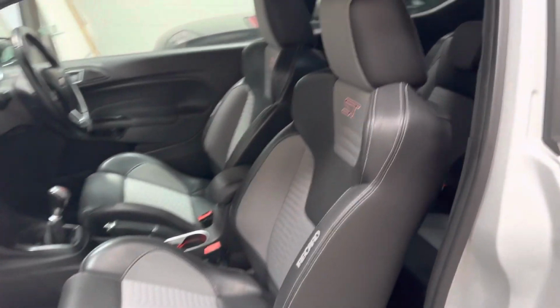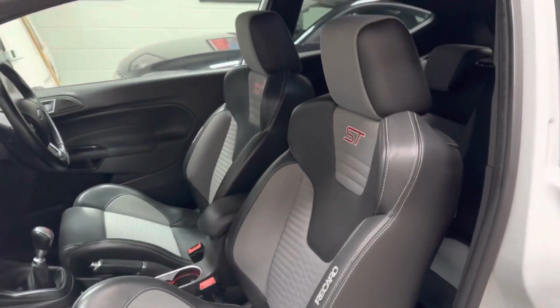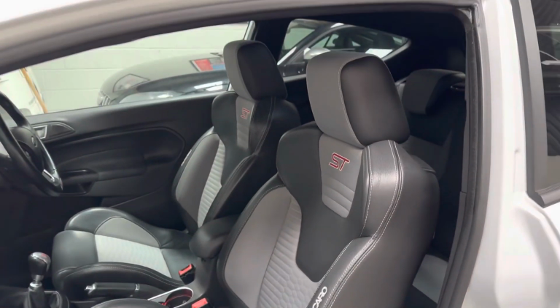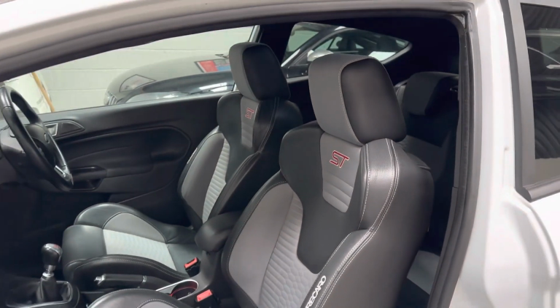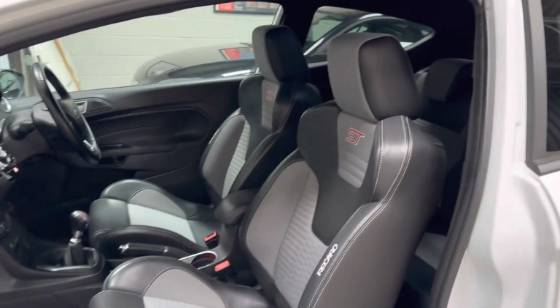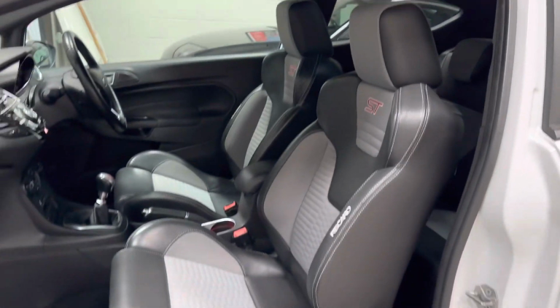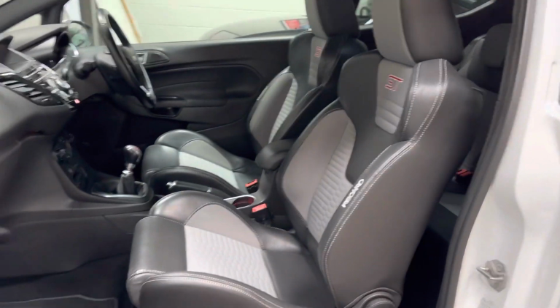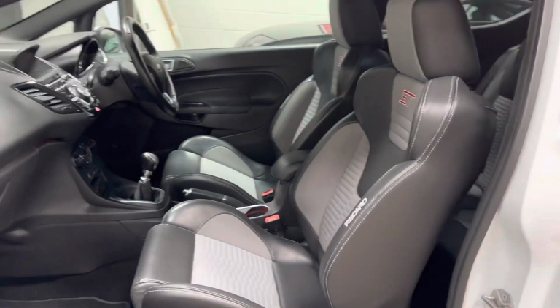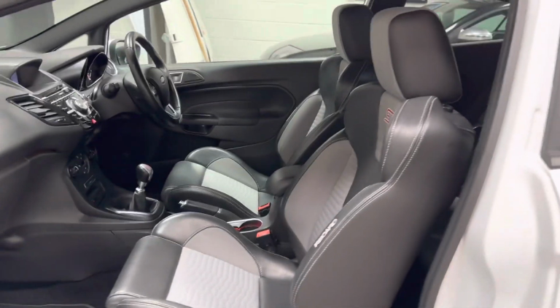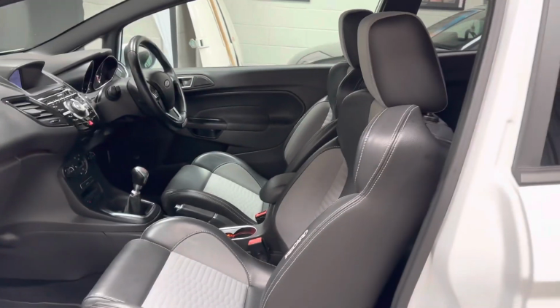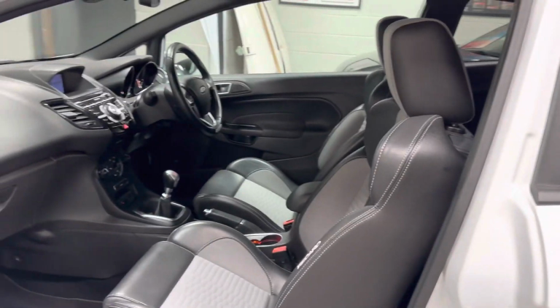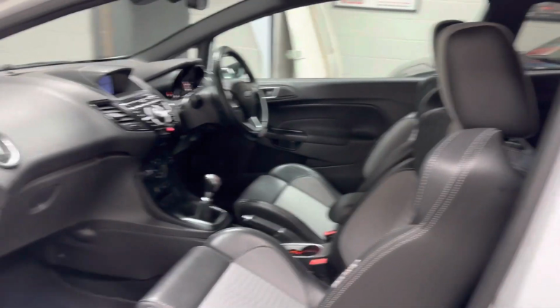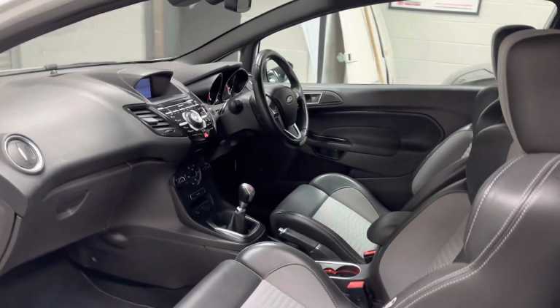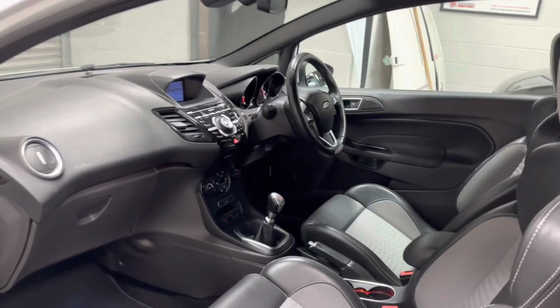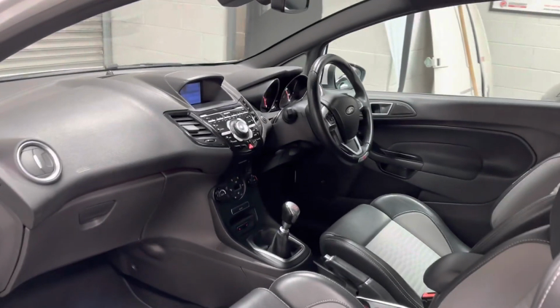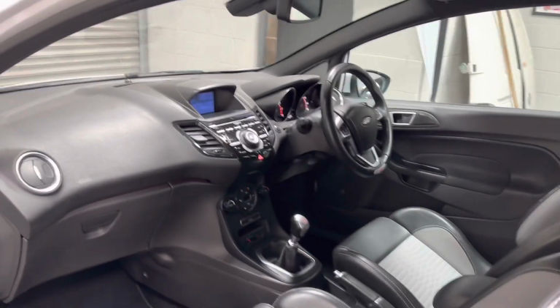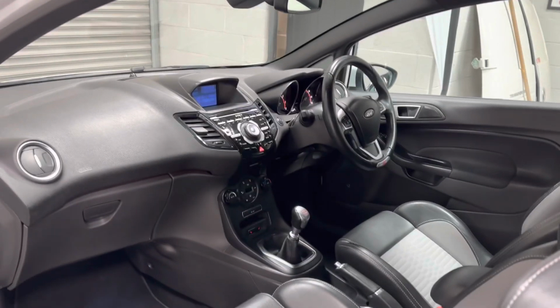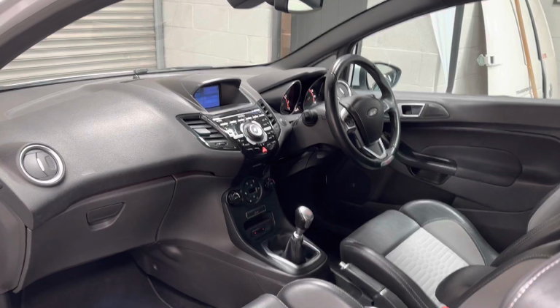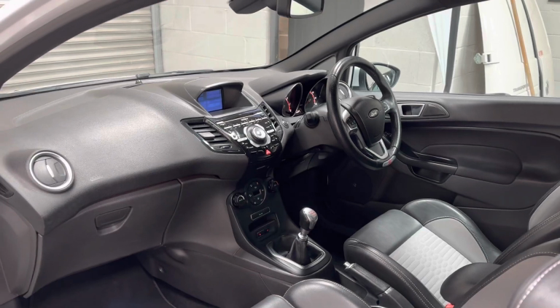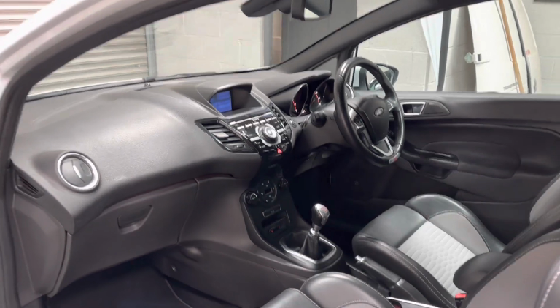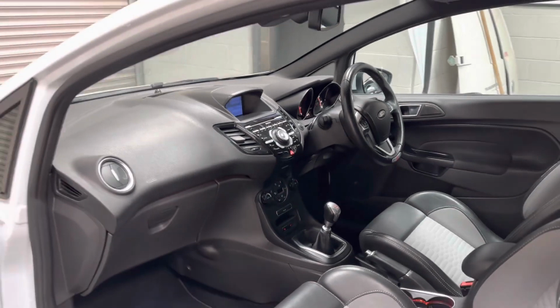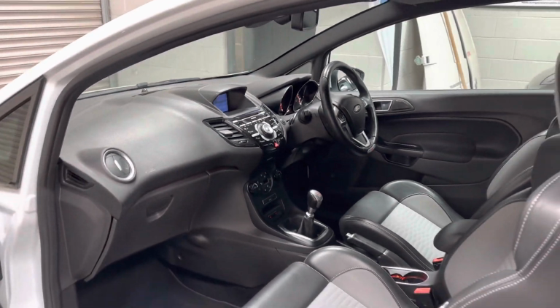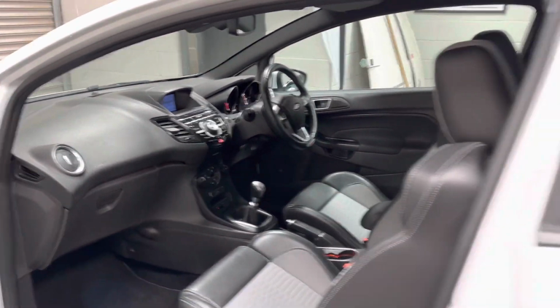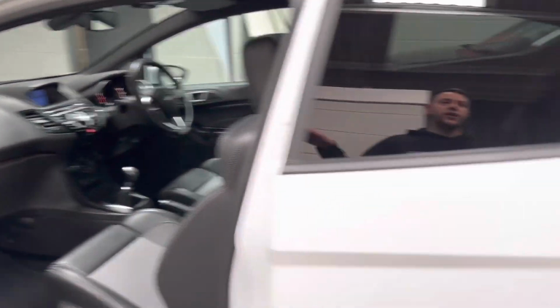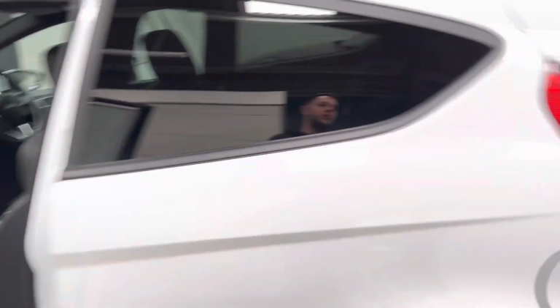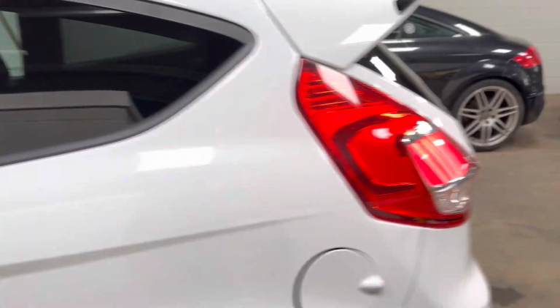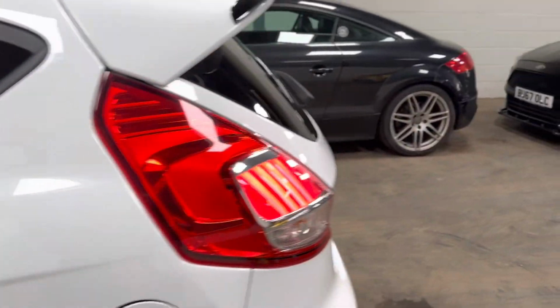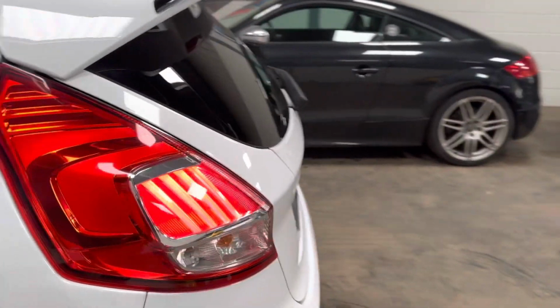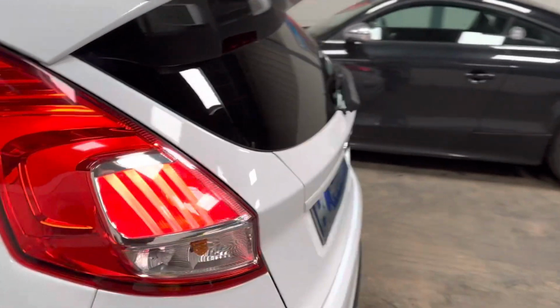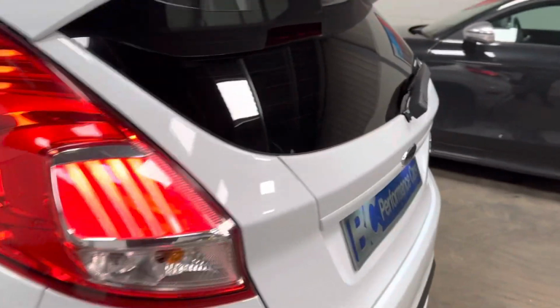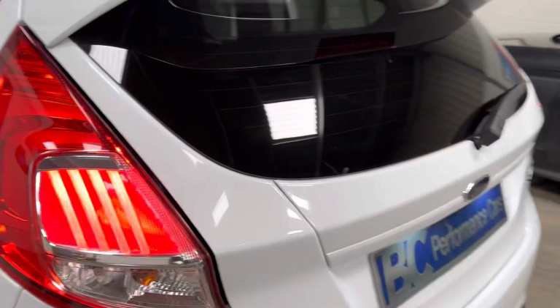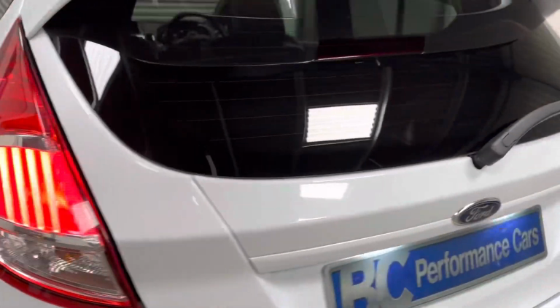Inside we have factory Charcoal Grey centre seats — it's quite rare on white ones. You'll tend to find they tend to have Molten Orange centres, so it's a nice little feature if orange isn't to your taste.